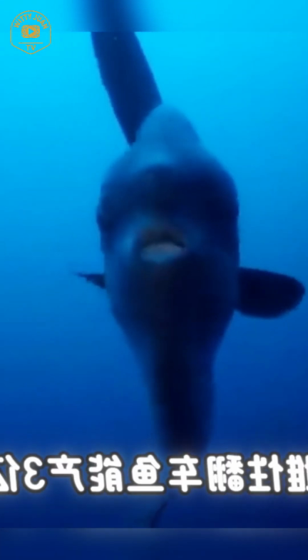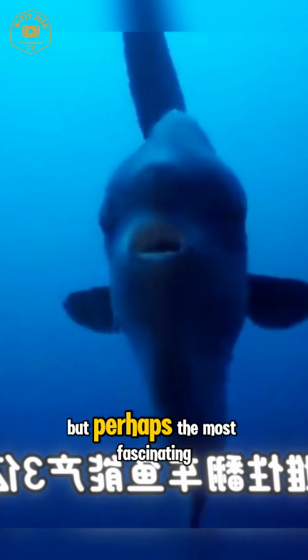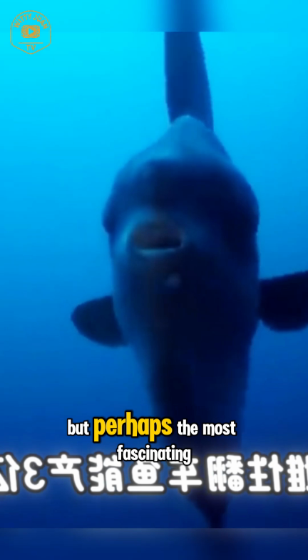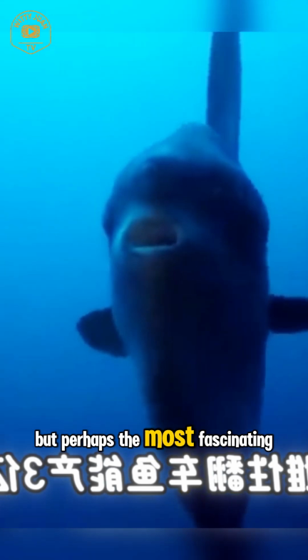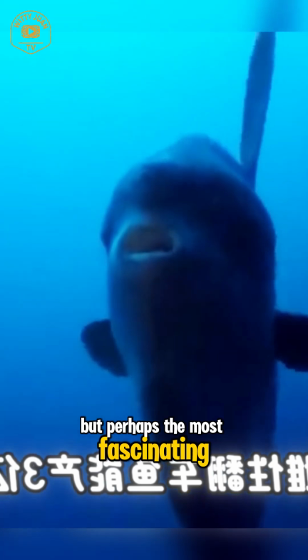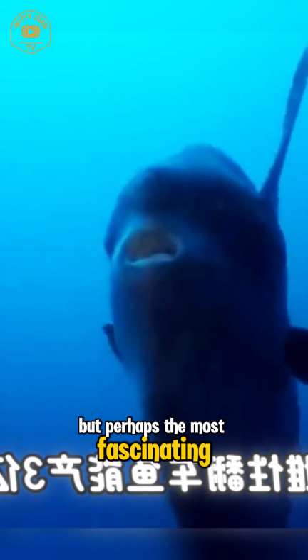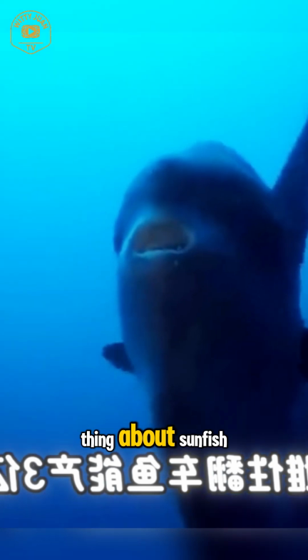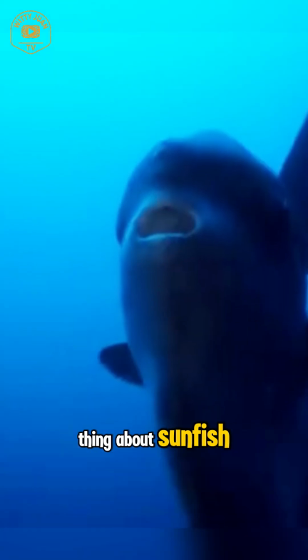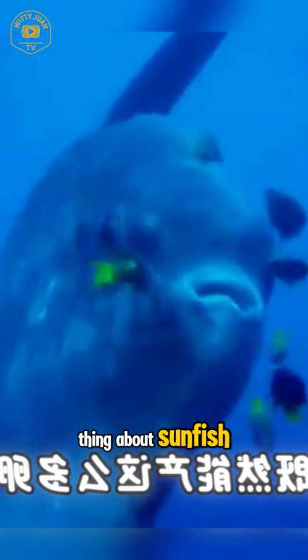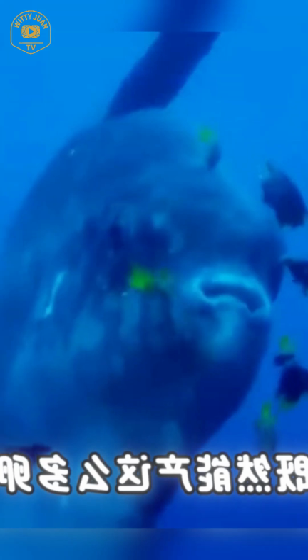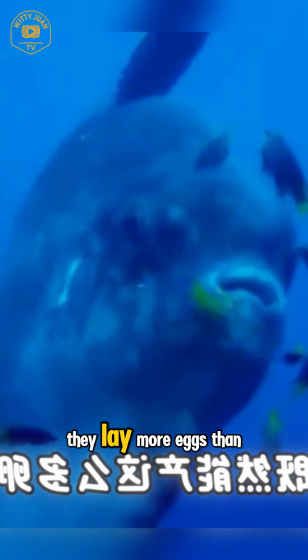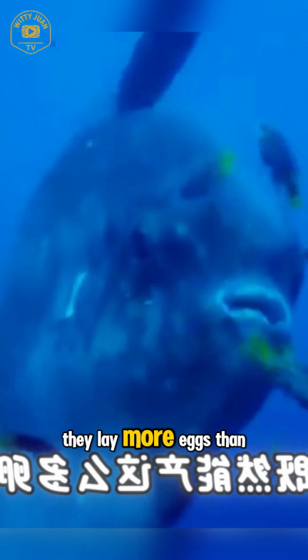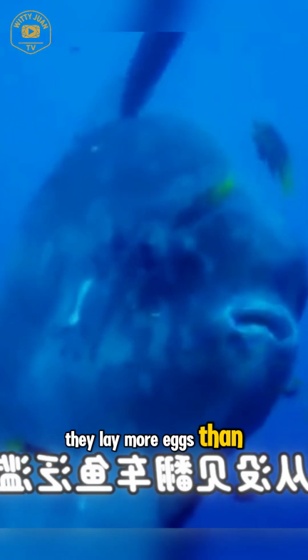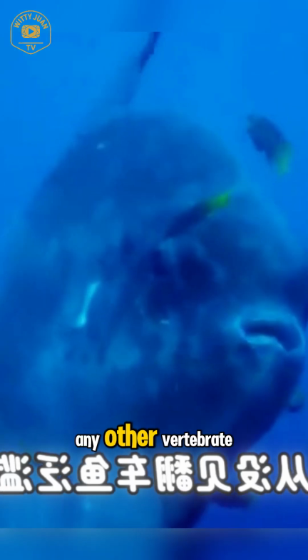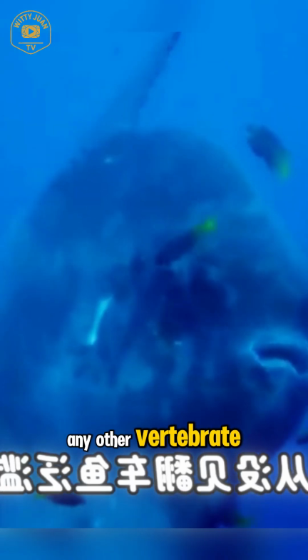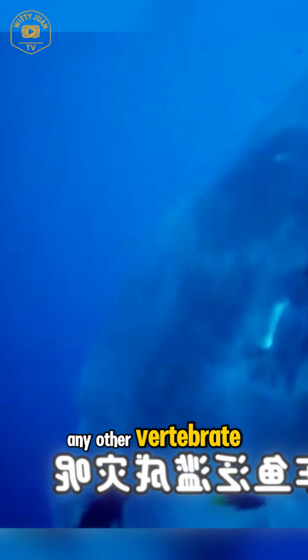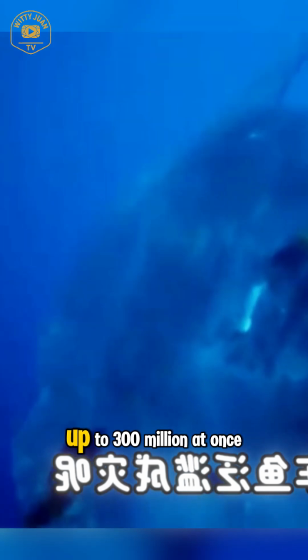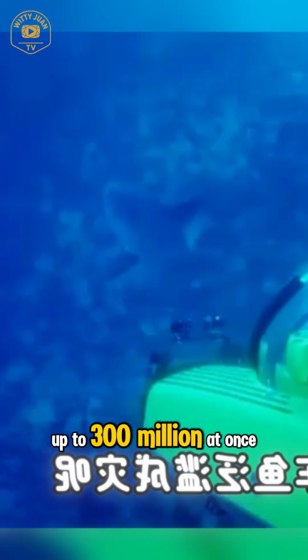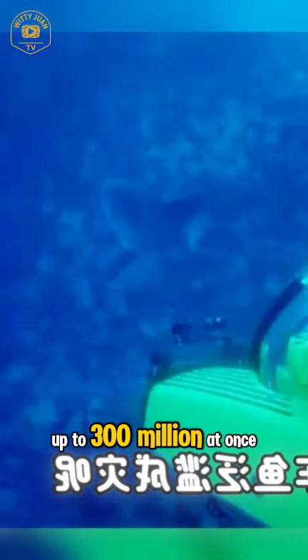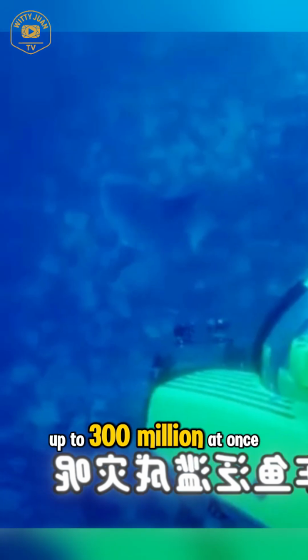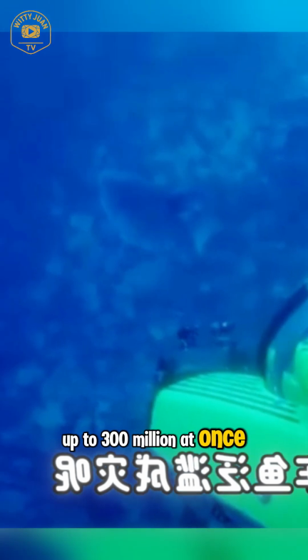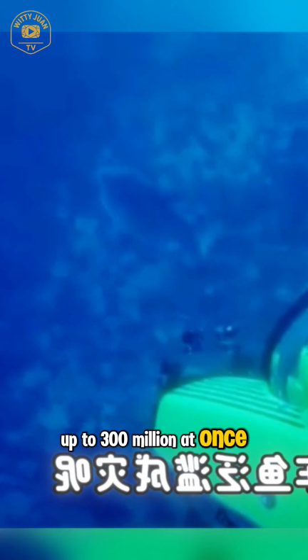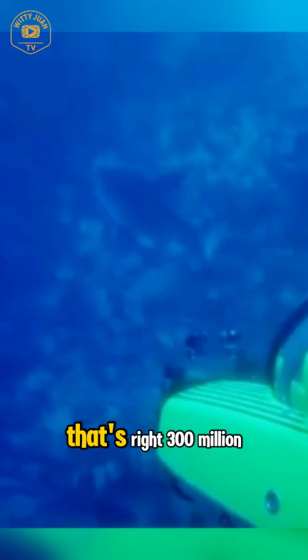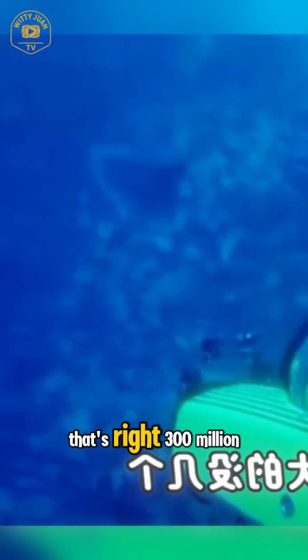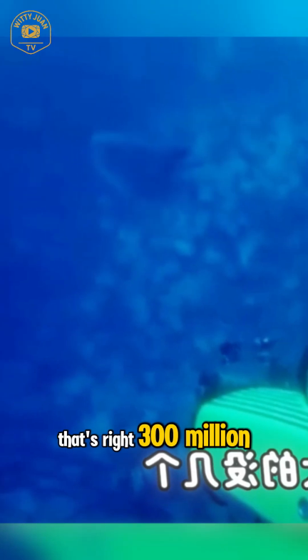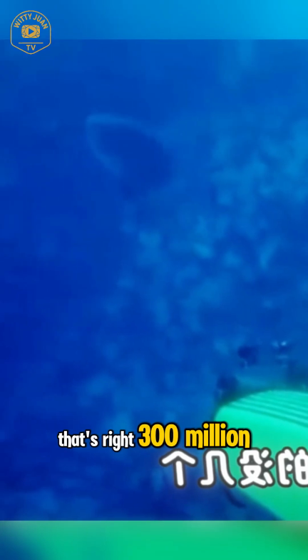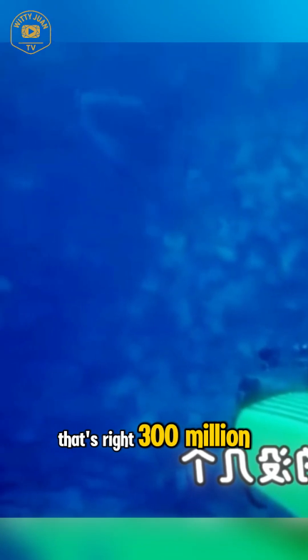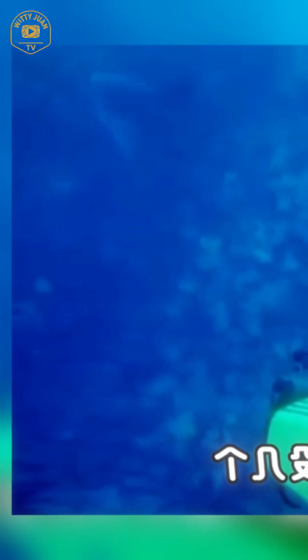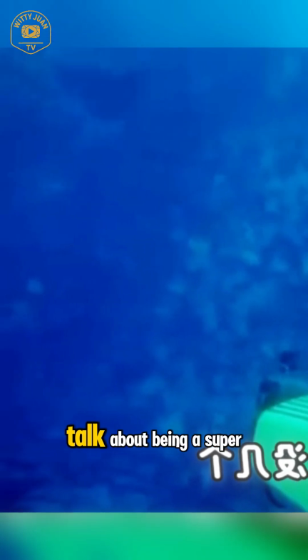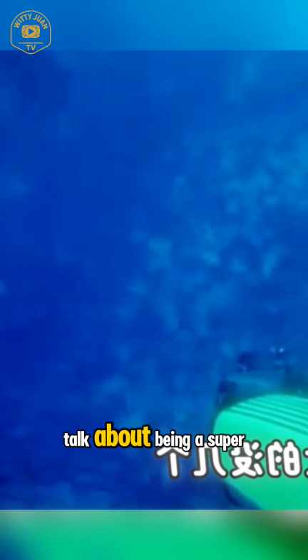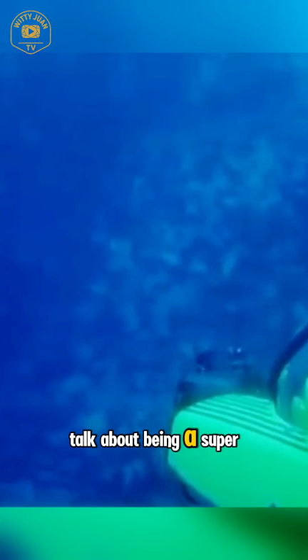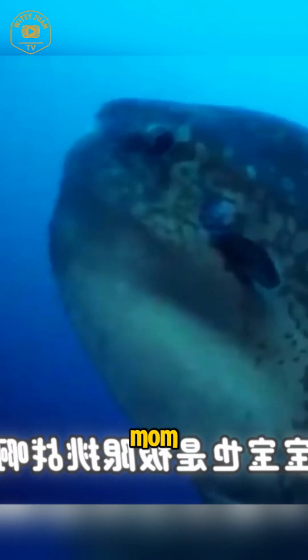But perhaps the most fascinating thing about sunfish: they lay more eggs than any other vertebrate — up to 300 million at once. That's right, 300 million. Talk about being a super mom.